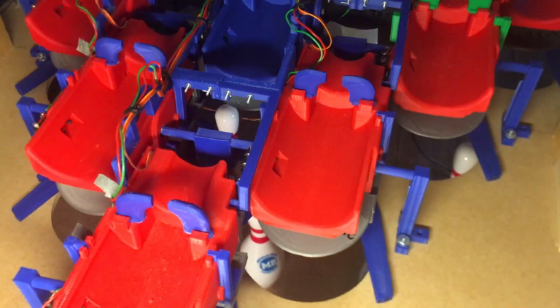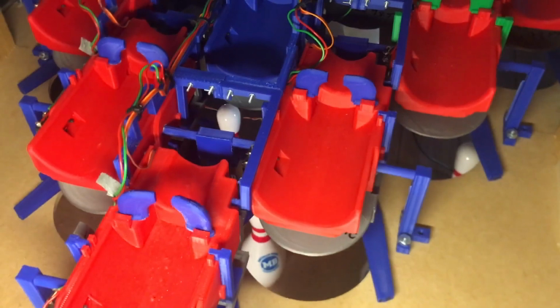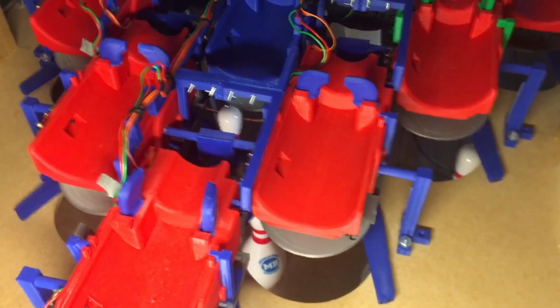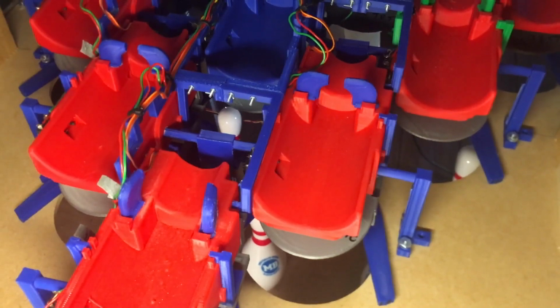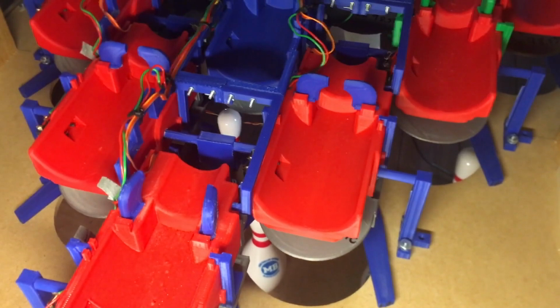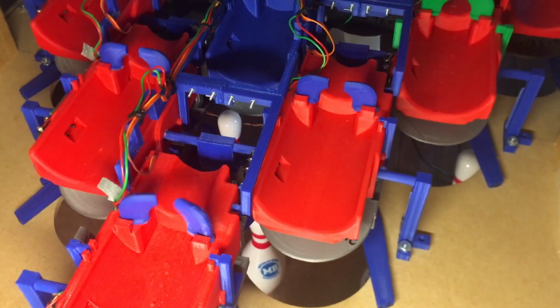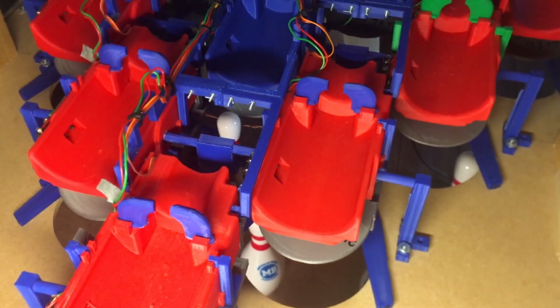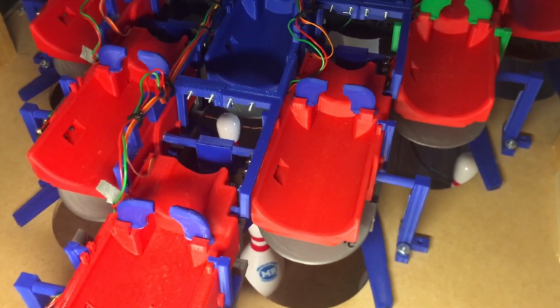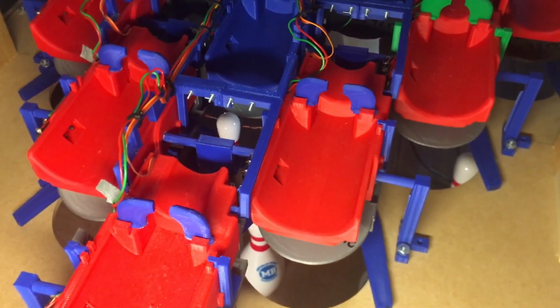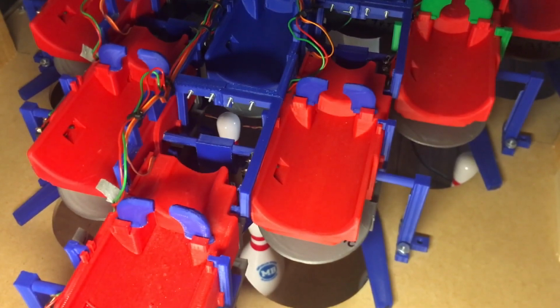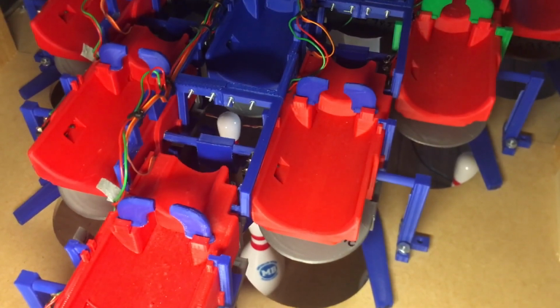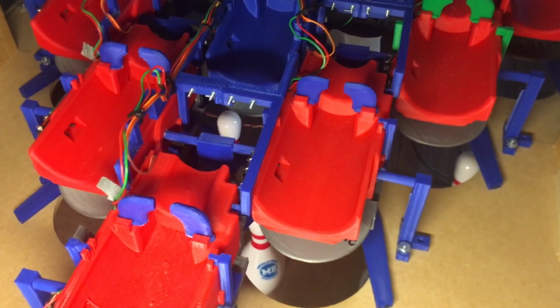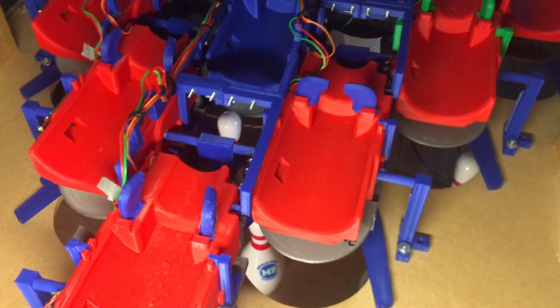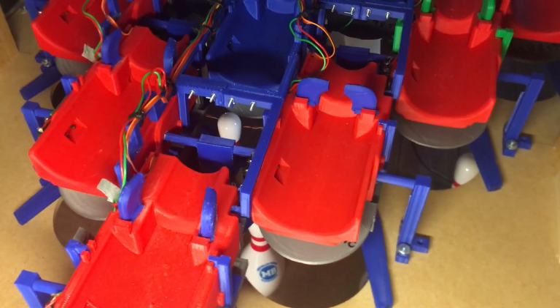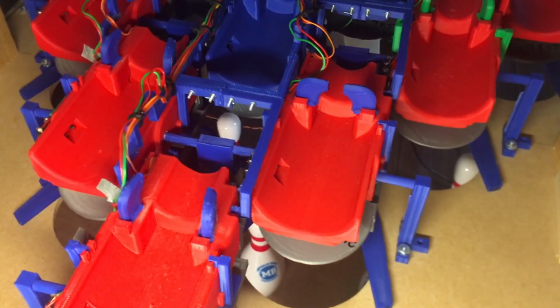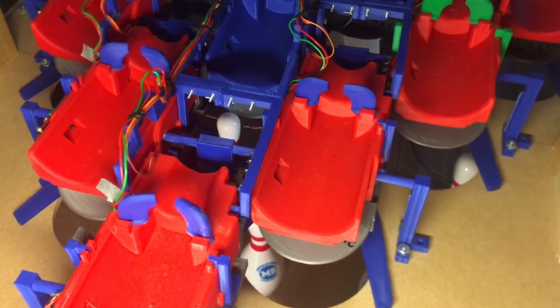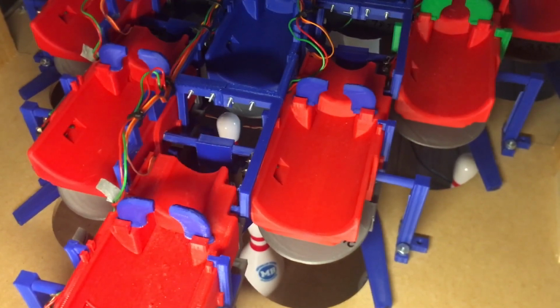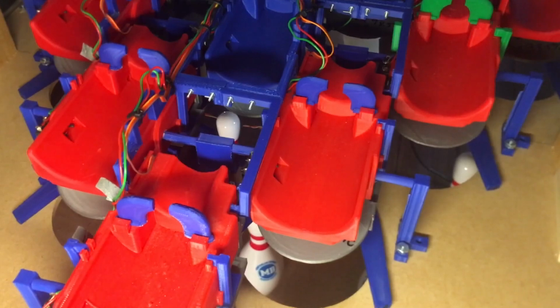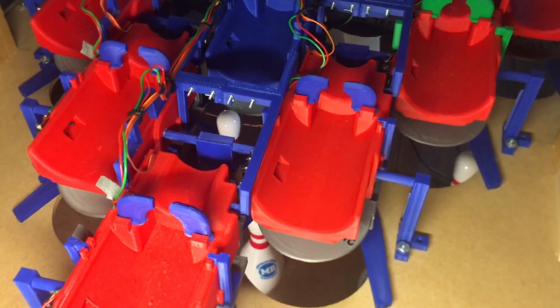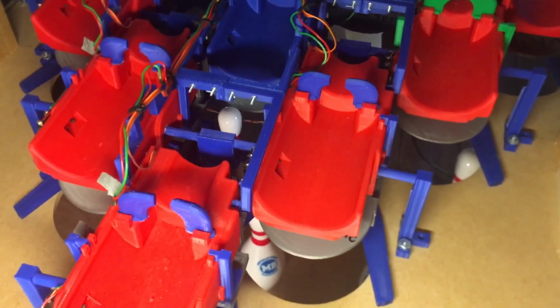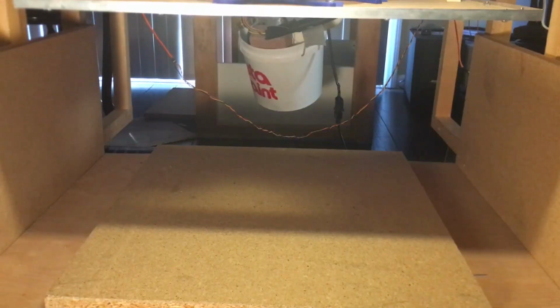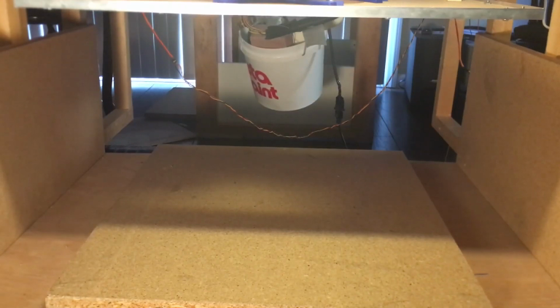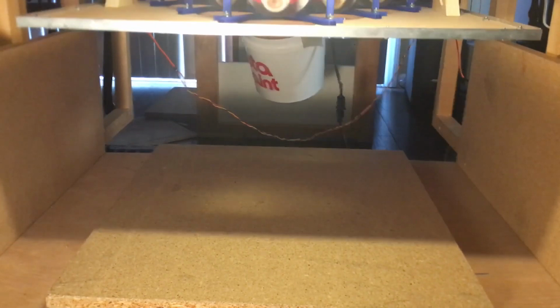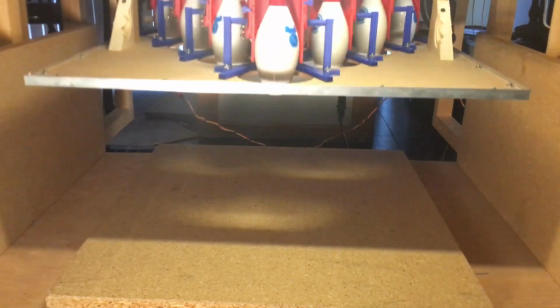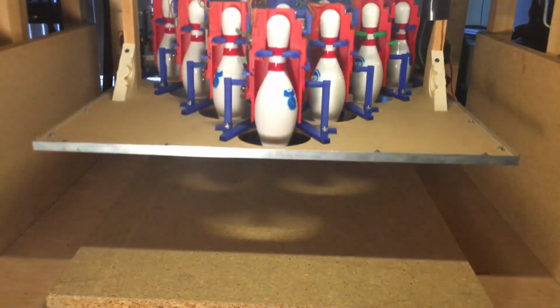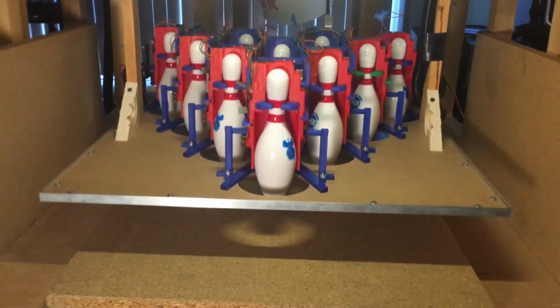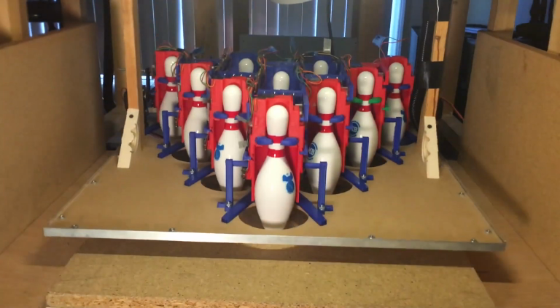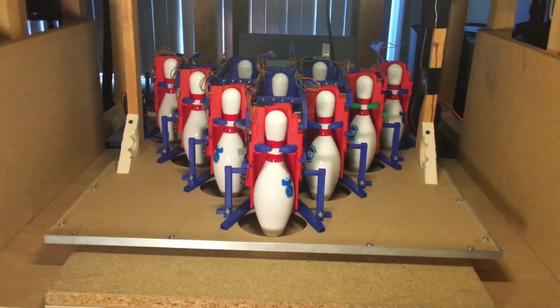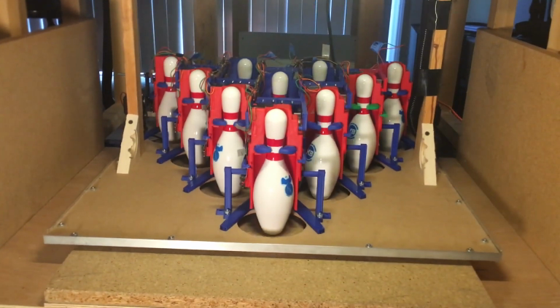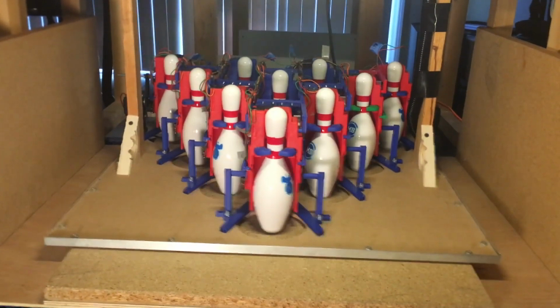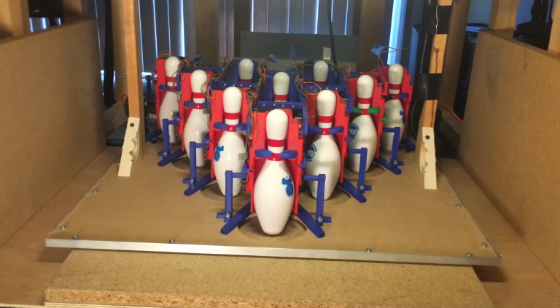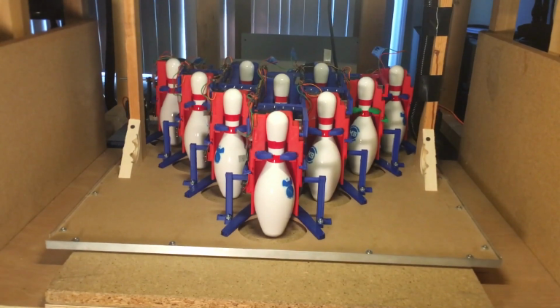Since each holder is controlled individually, I can choose specific pins to set — a feature lacking on a vast majority of full-scale pin-setters. In this example, I decided to set up the big four split.